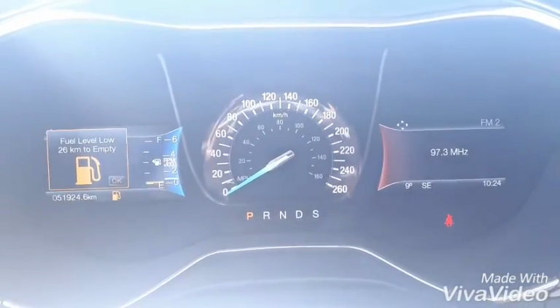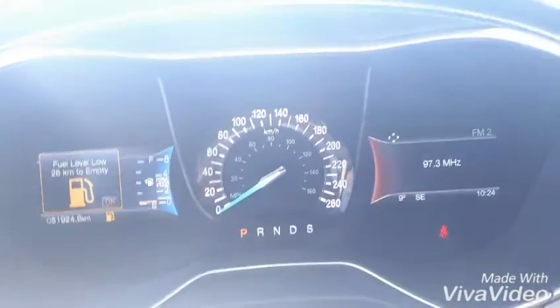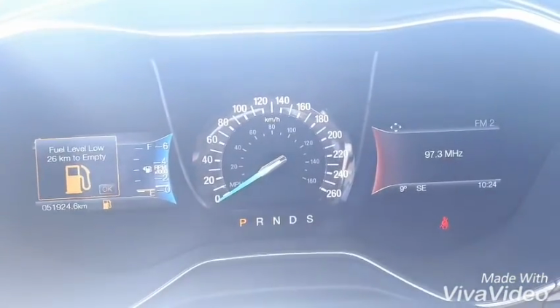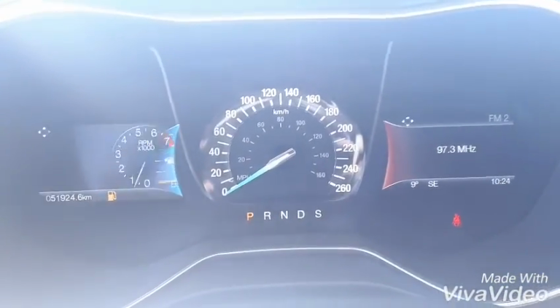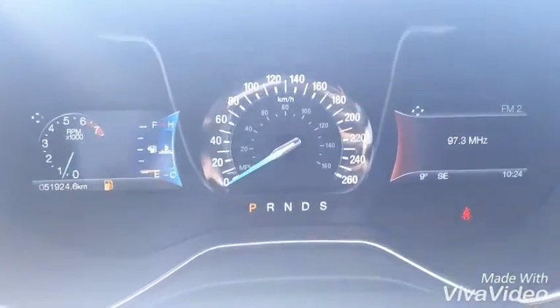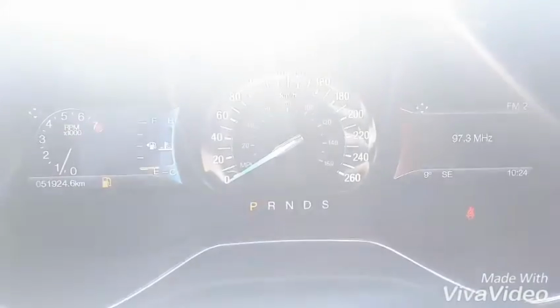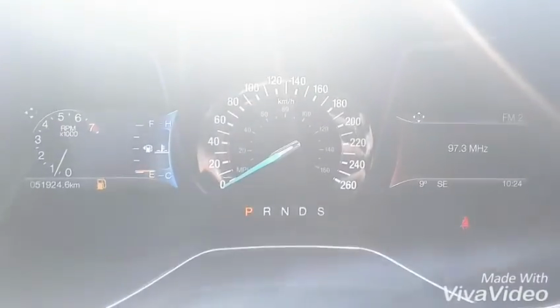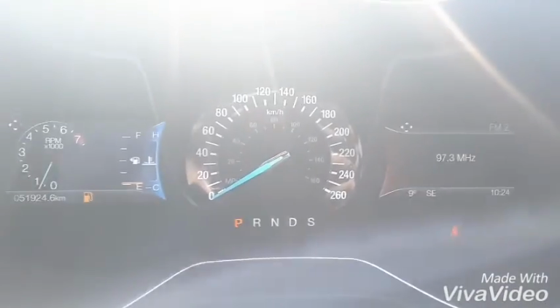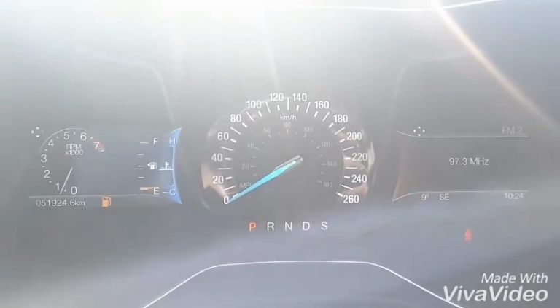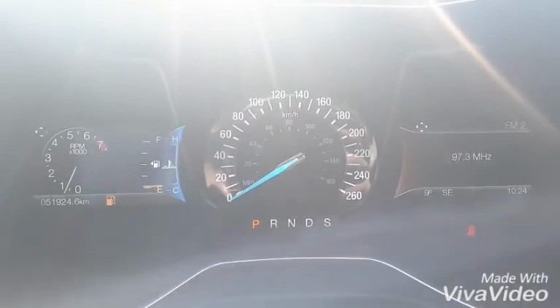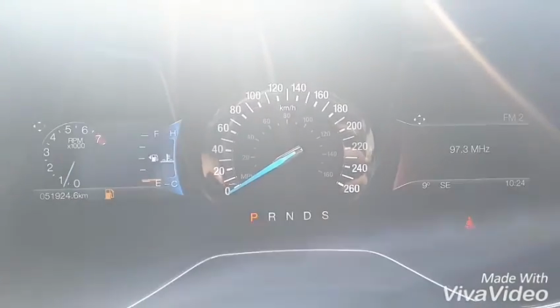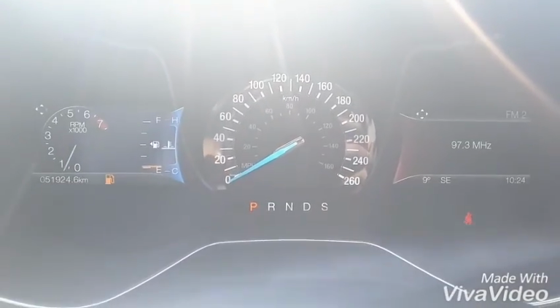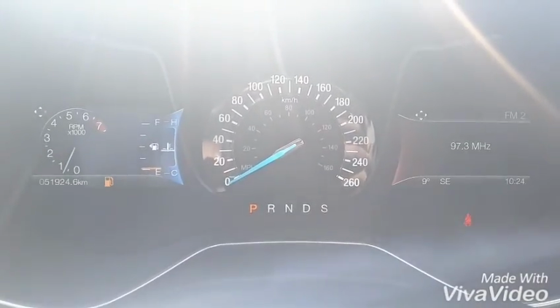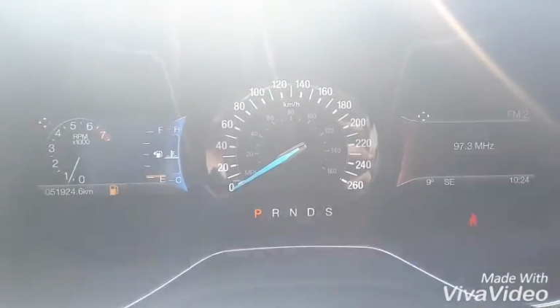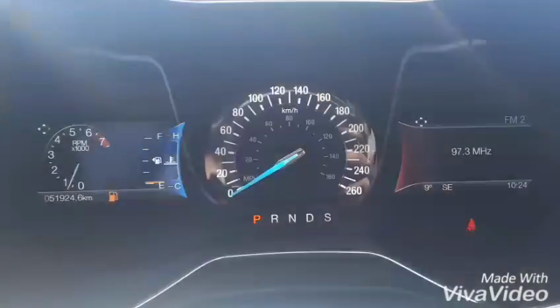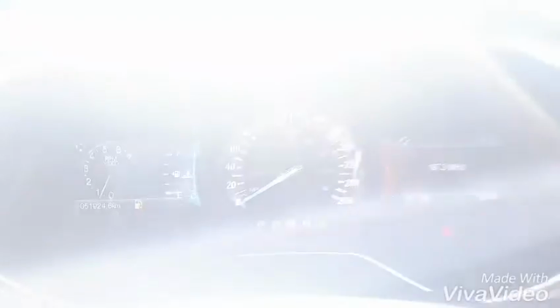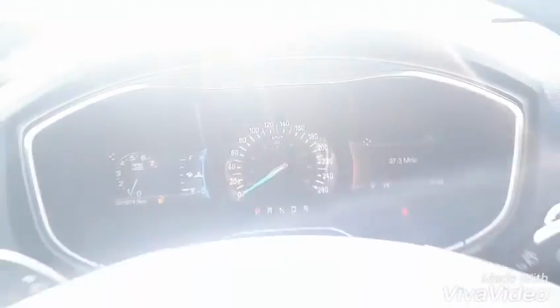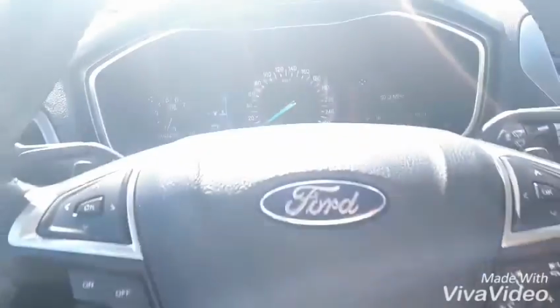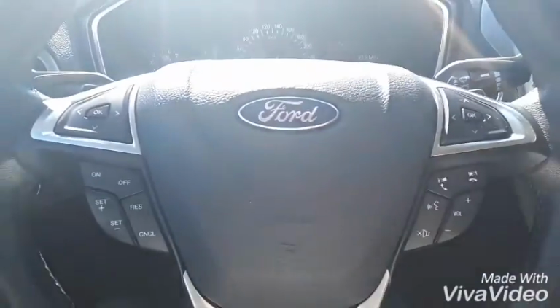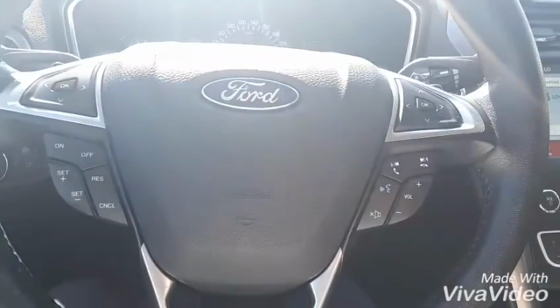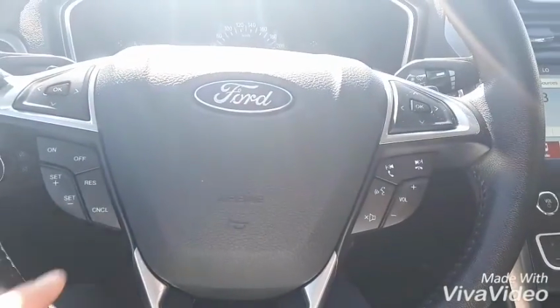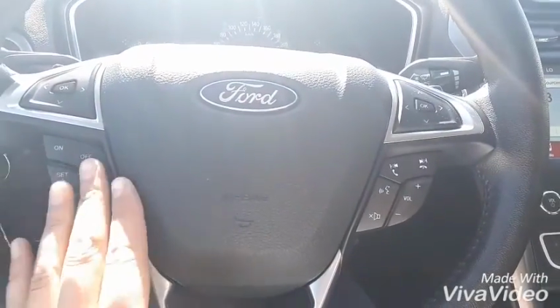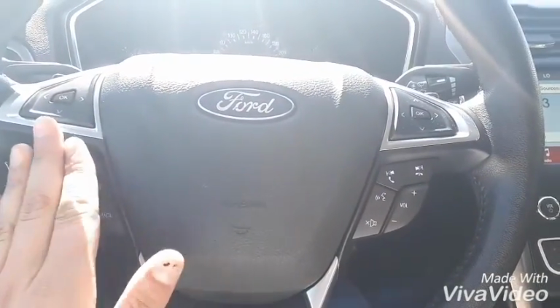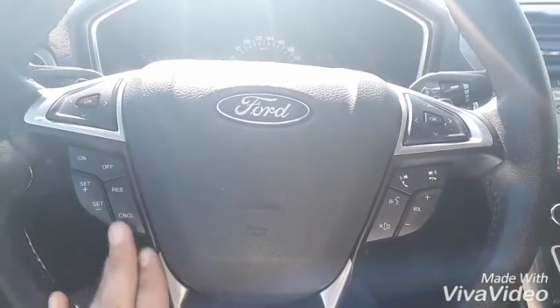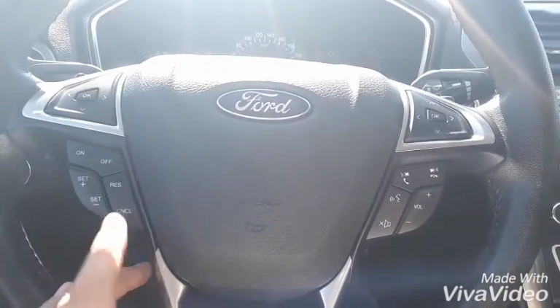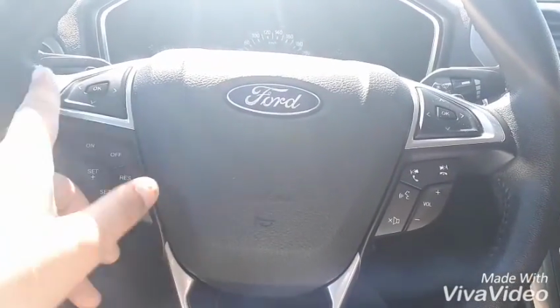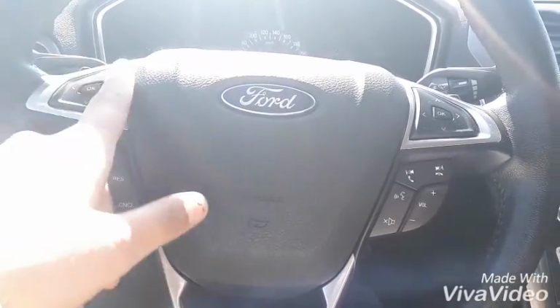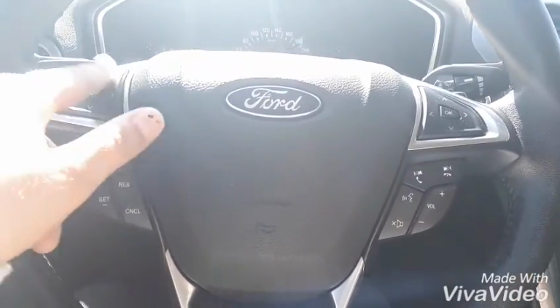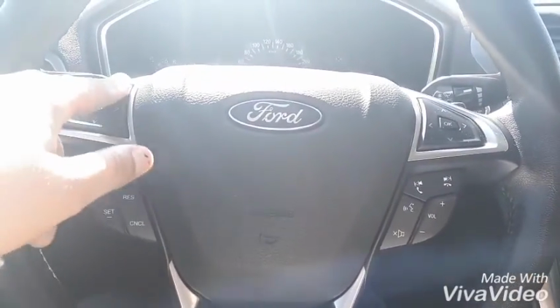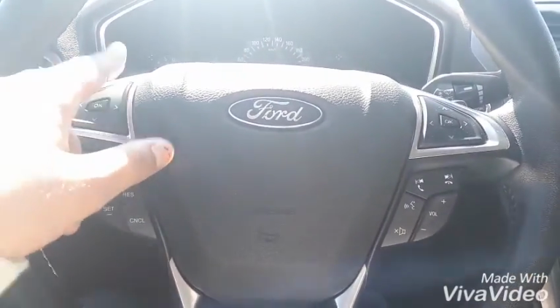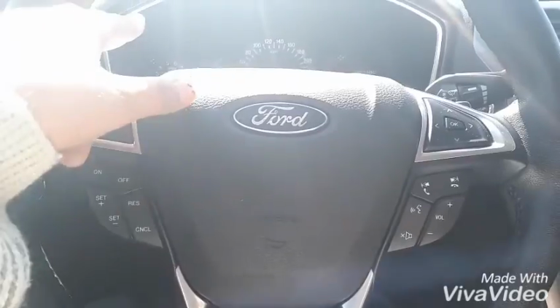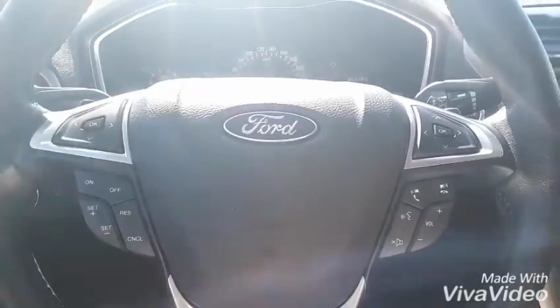Alrighty guys, so we have 51,924 km on this Fusion. Coming down on our steering wheel here, you can see we have all of our cruise control settings and this will take you through the display up top here.